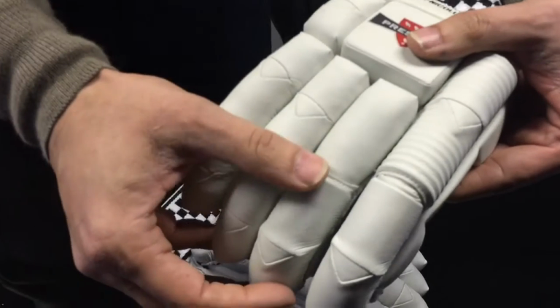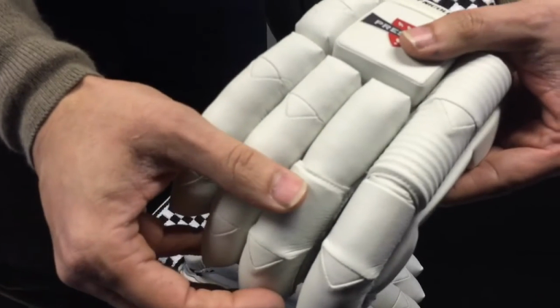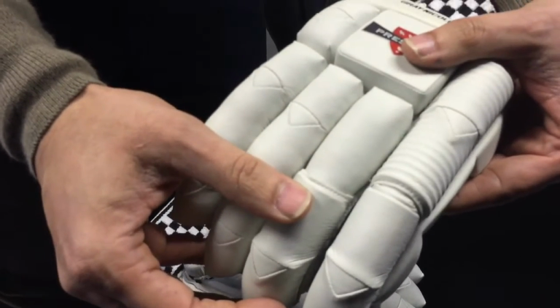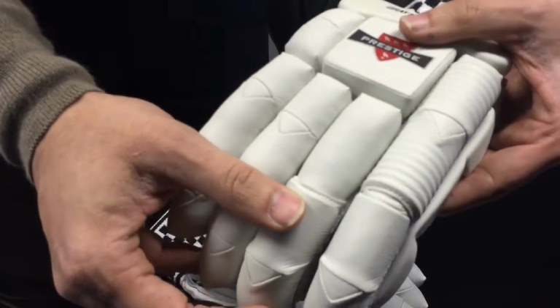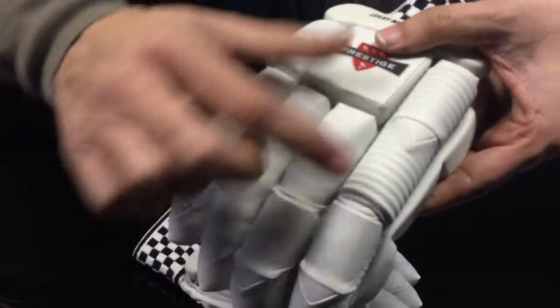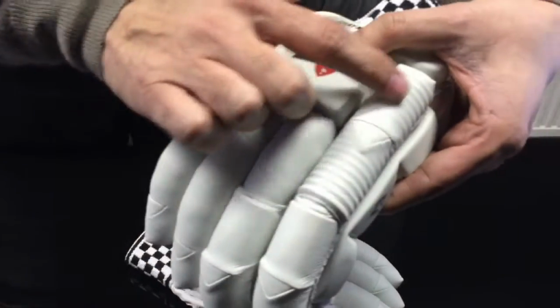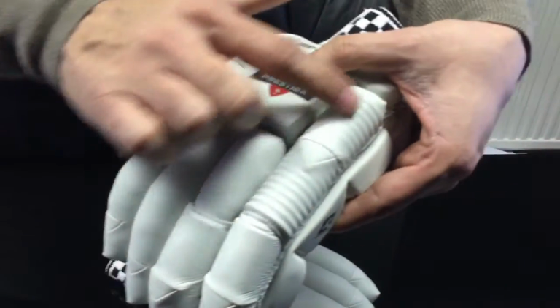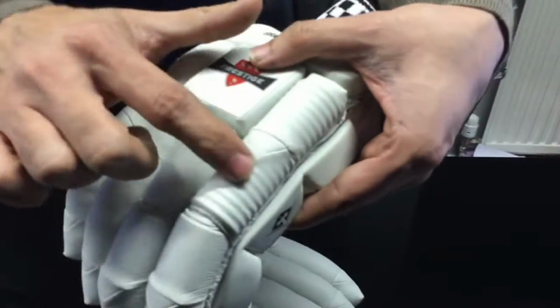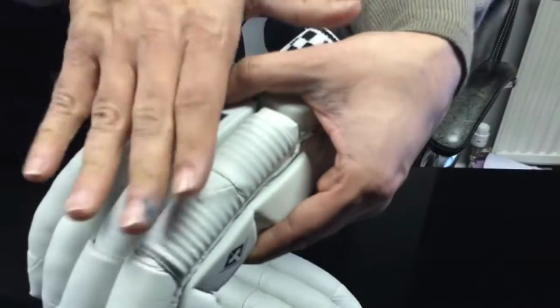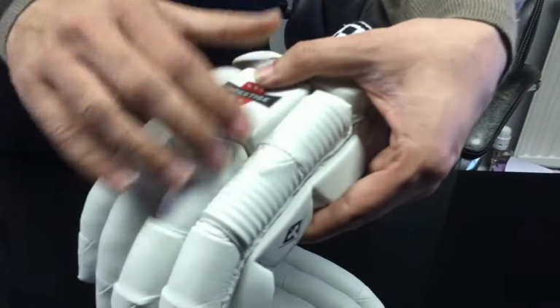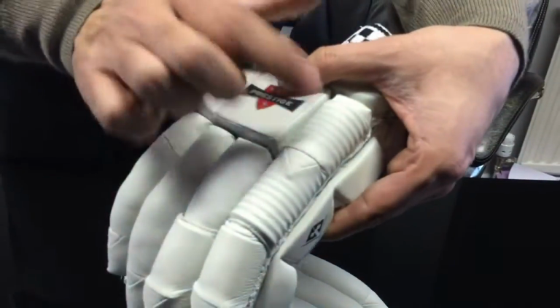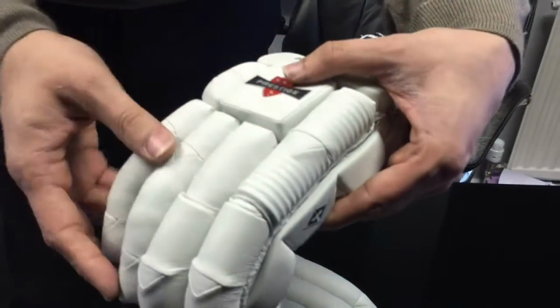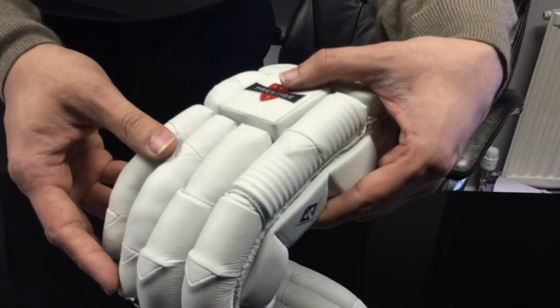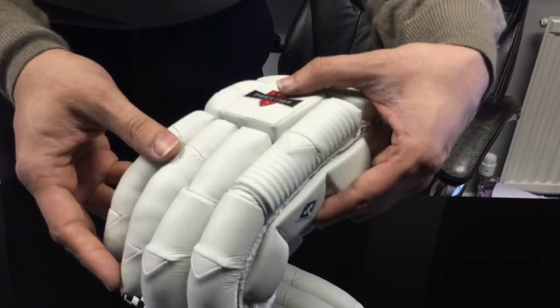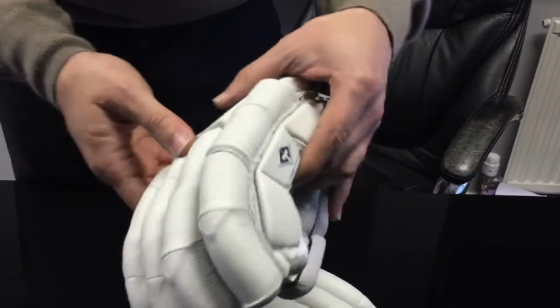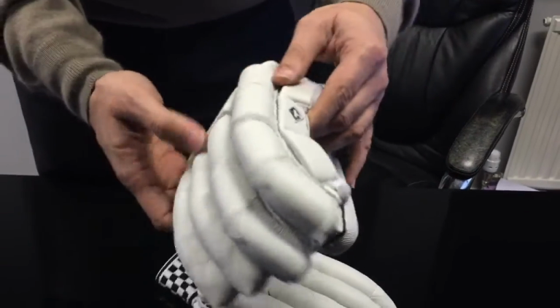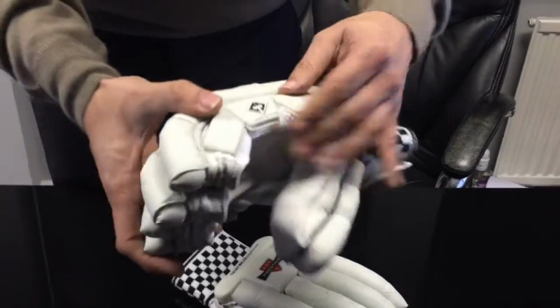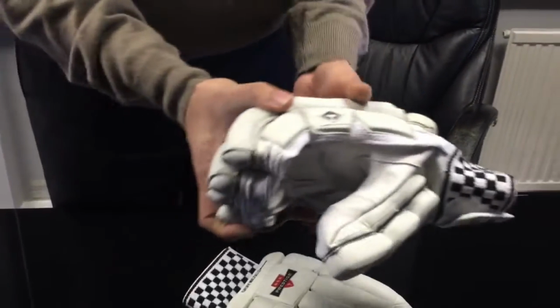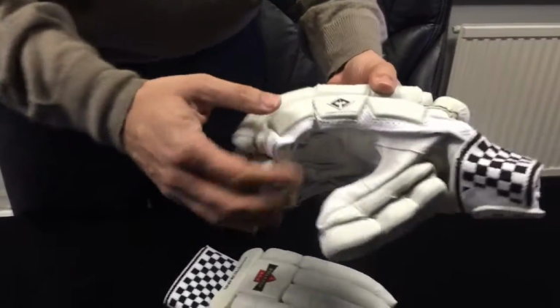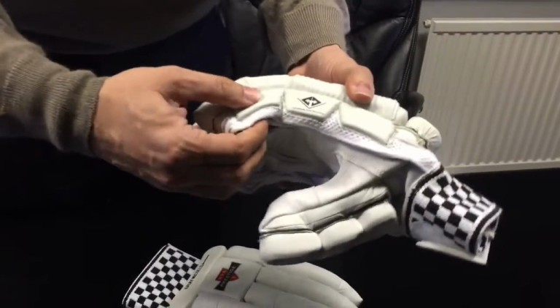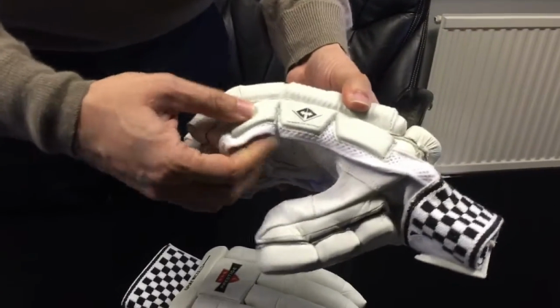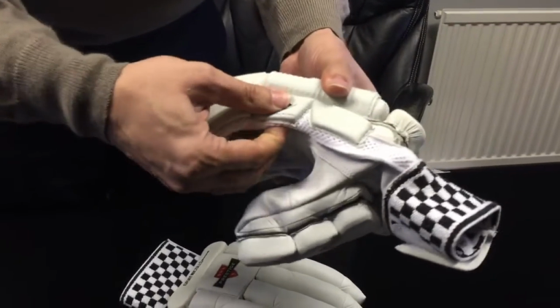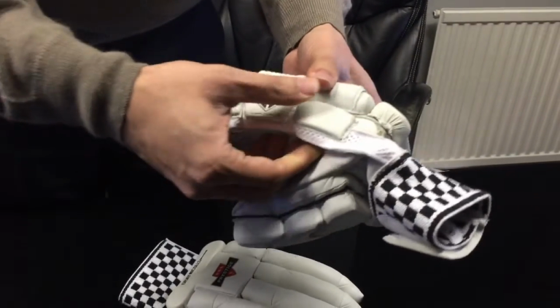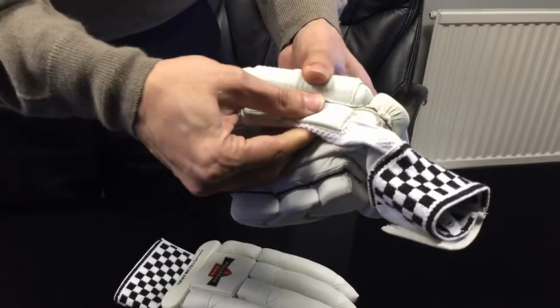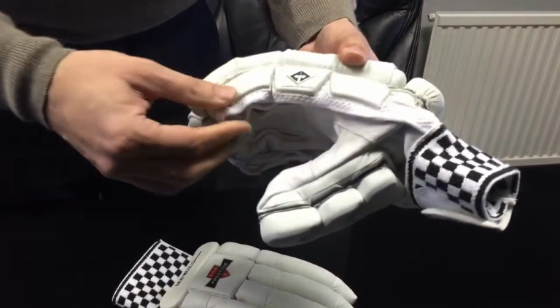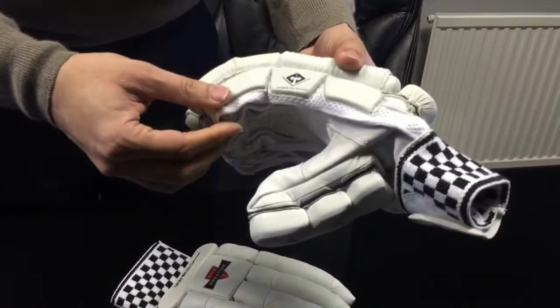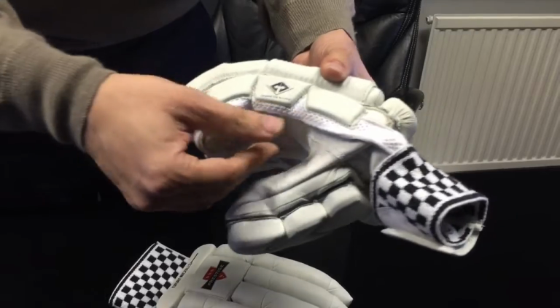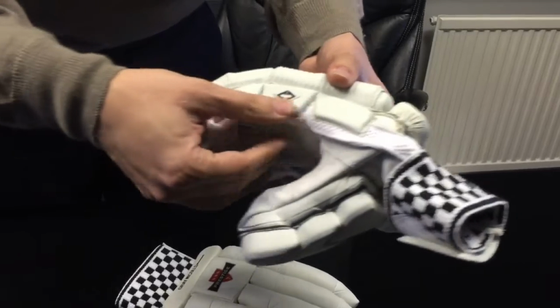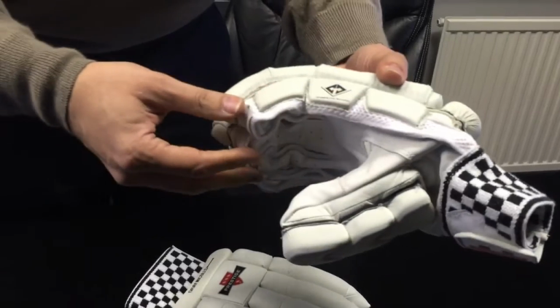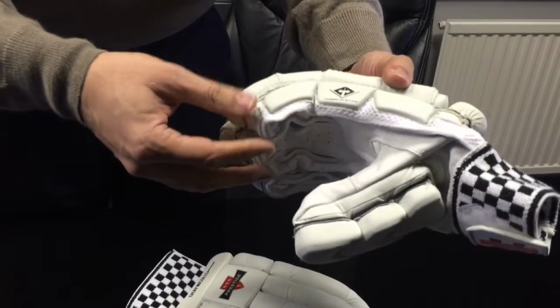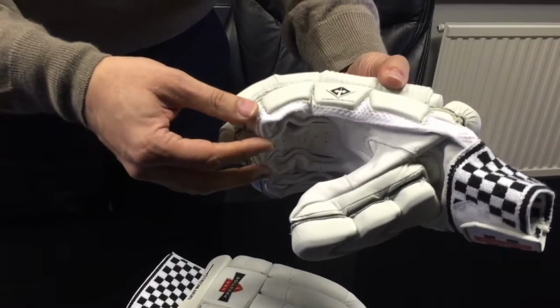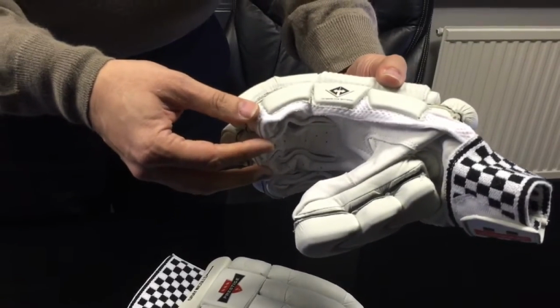You can just see a bit of detailing, an extra ripple effect again to protect the top finger. Coming across the side, you've got the side impact bar protection with the ventilation holes.